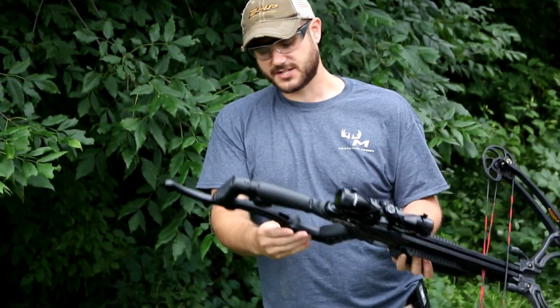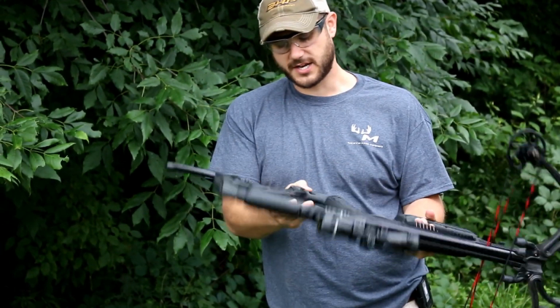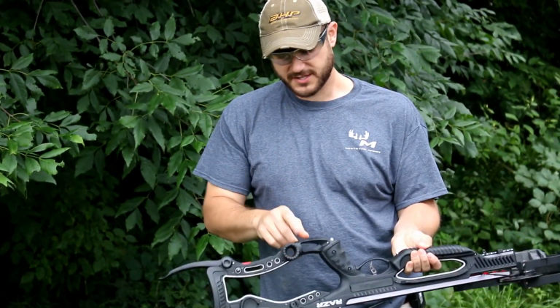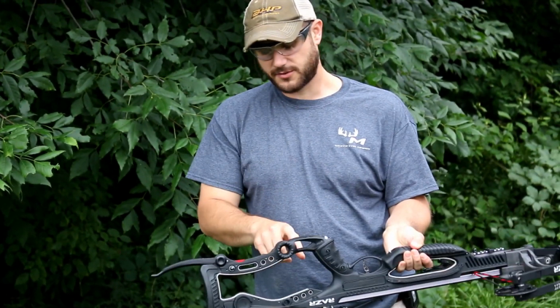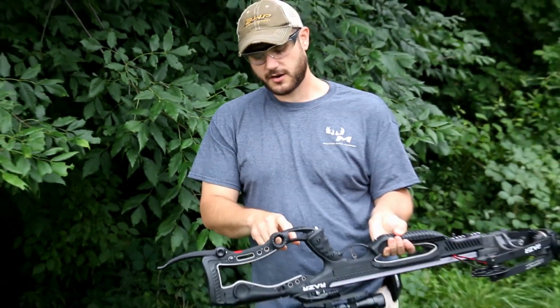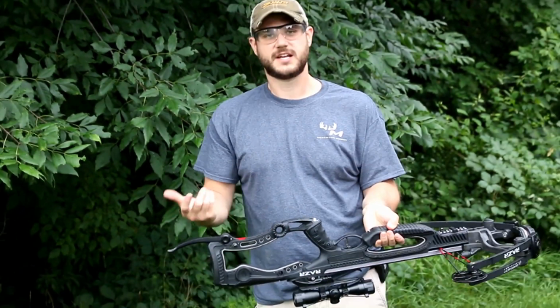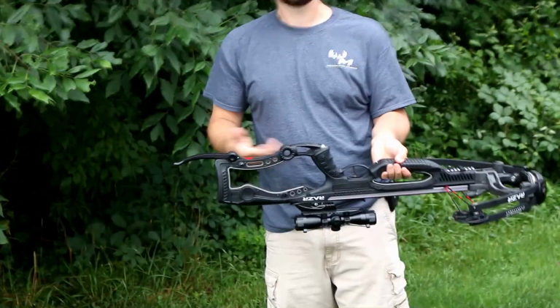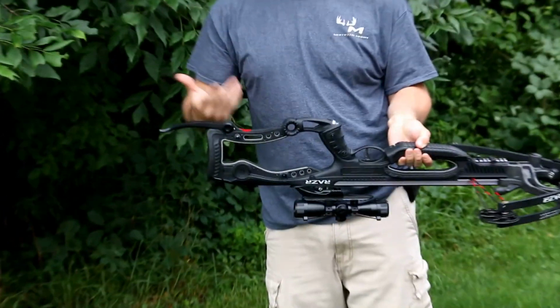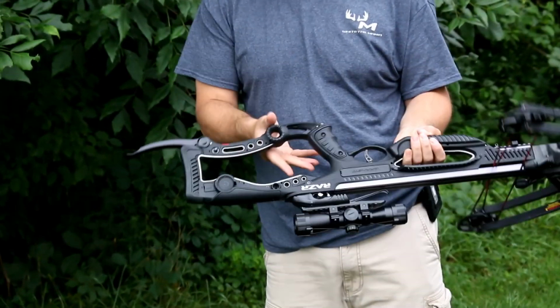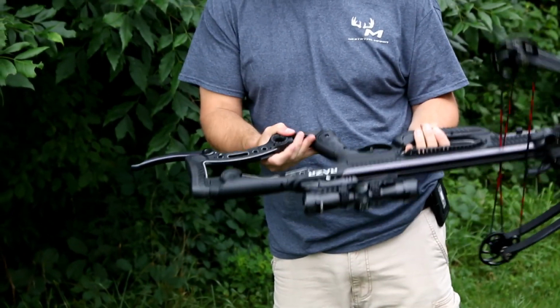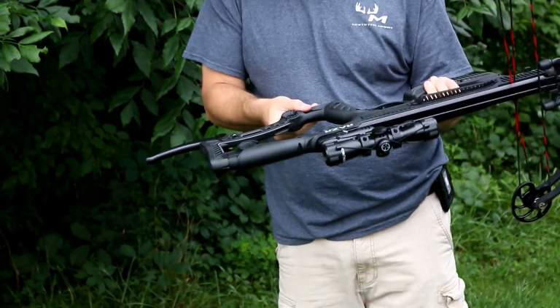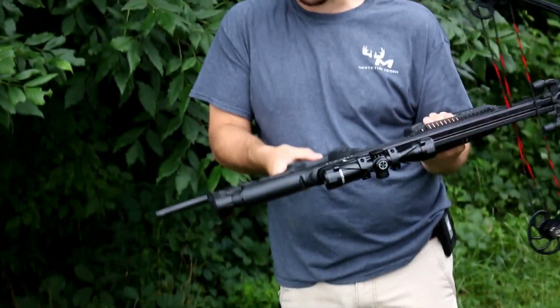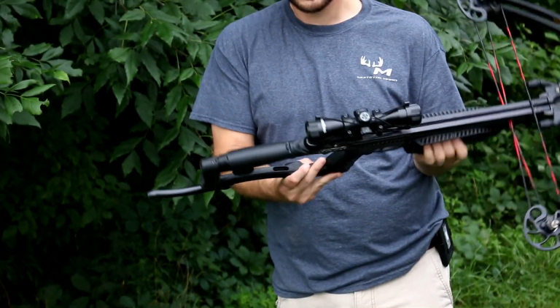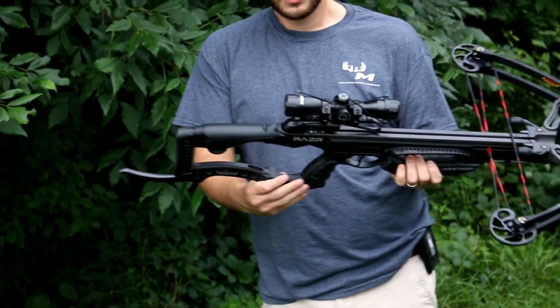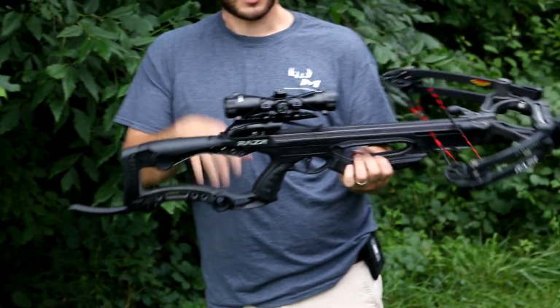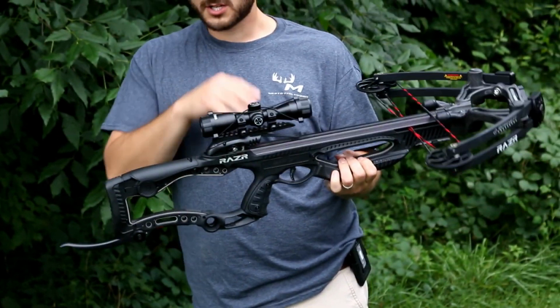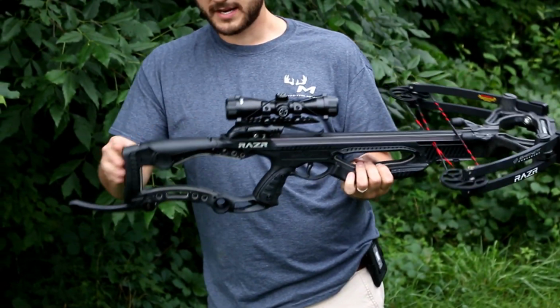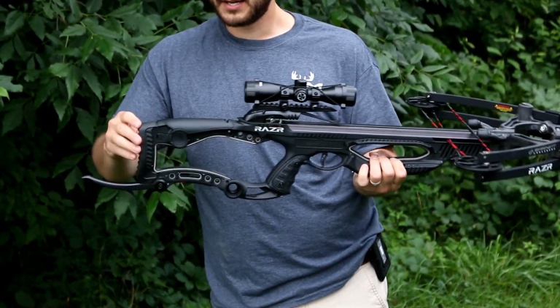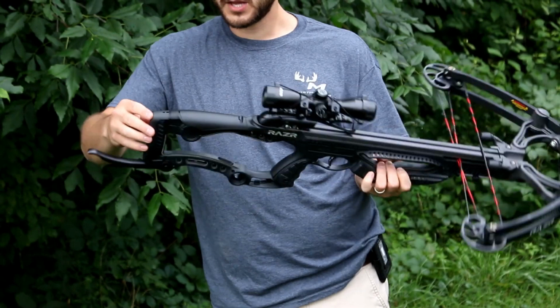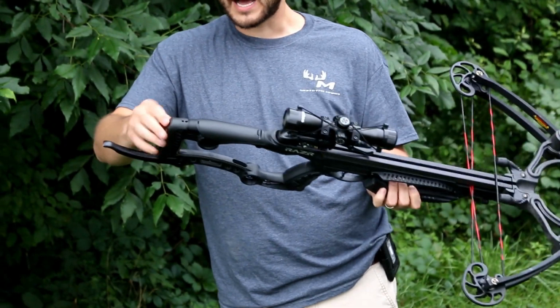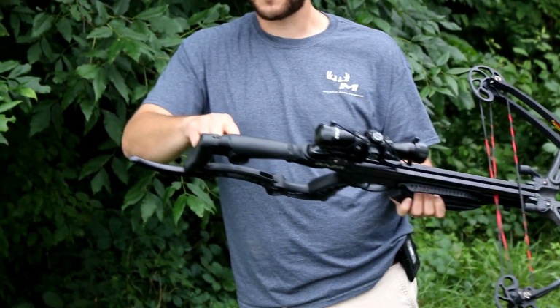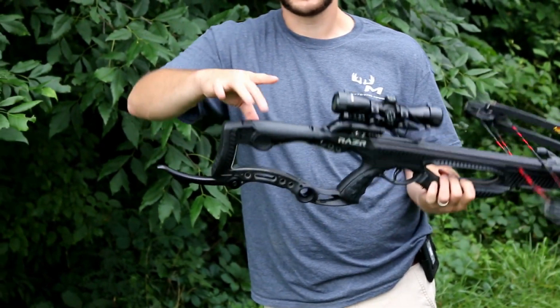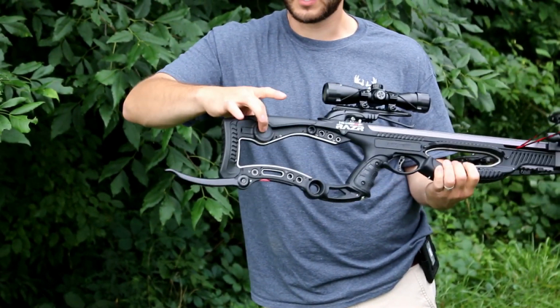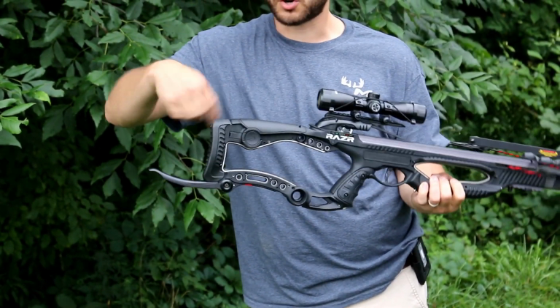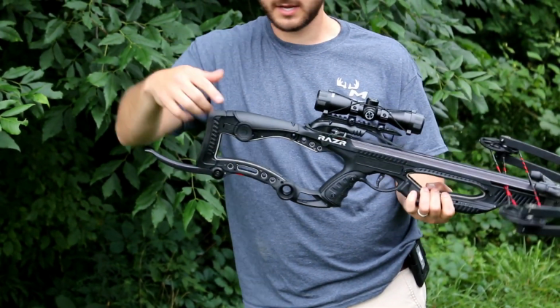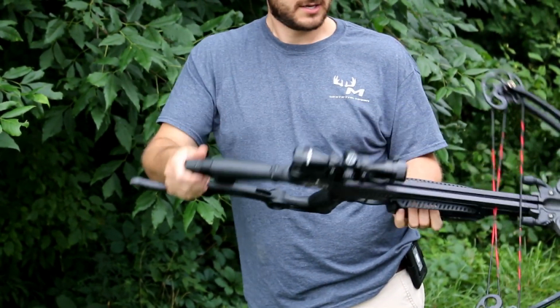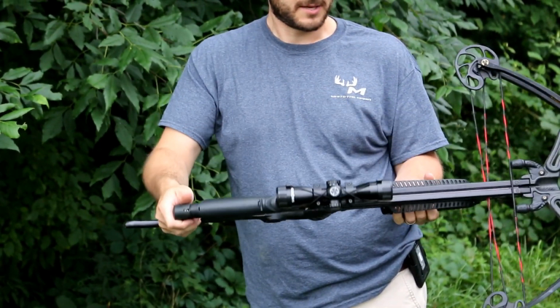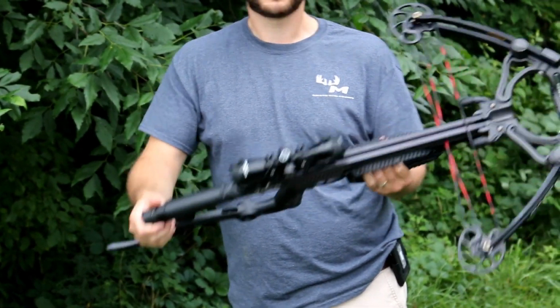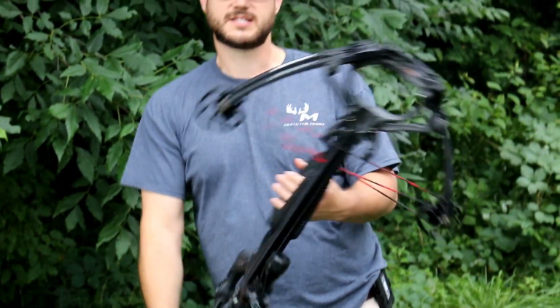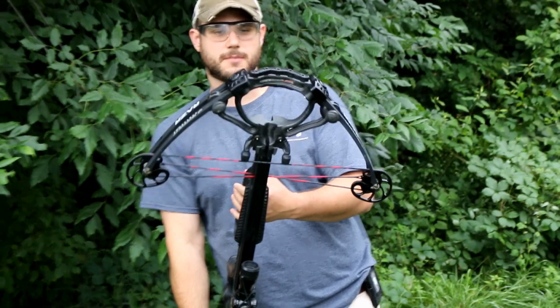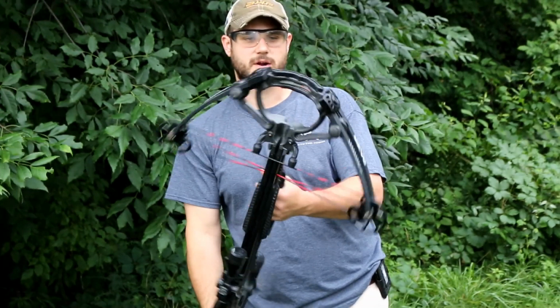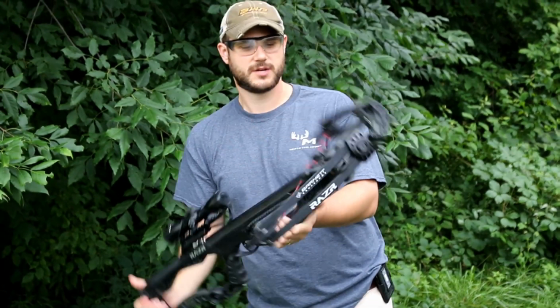It's also got a knife built into it right here for skinning and gutting — you won't have to carry a separate knife if you don't want to. This just pops open. It's got a great scope on it, and options here for a crank if you want to insert one. It's super light — it's got carbon built right into it.